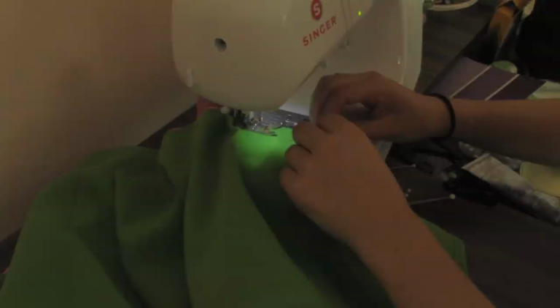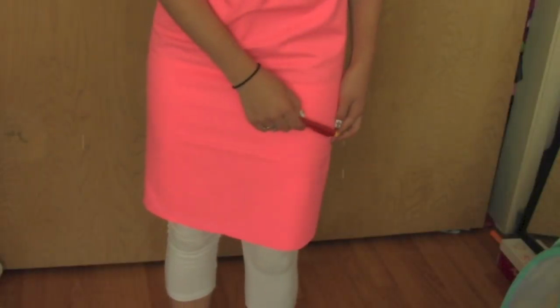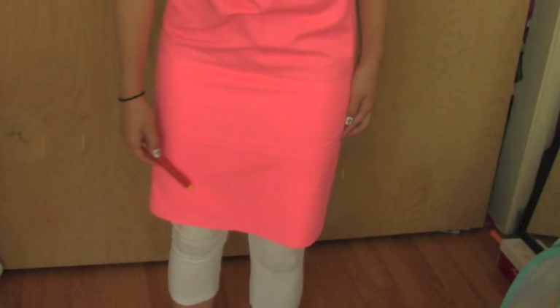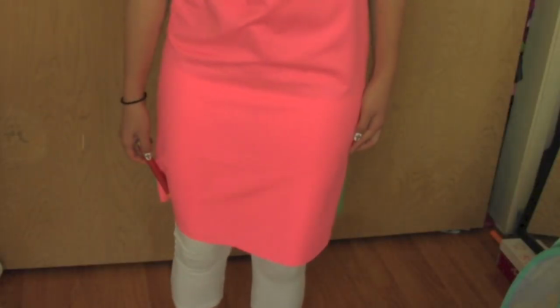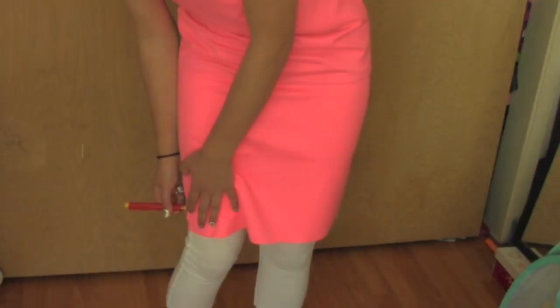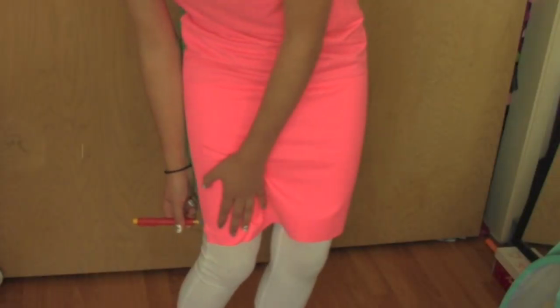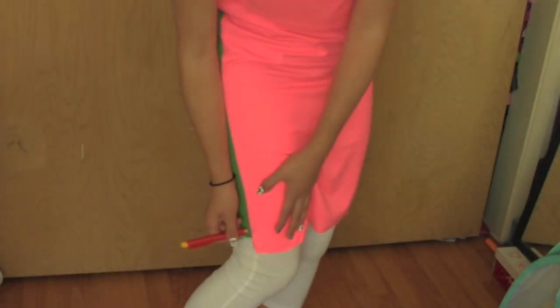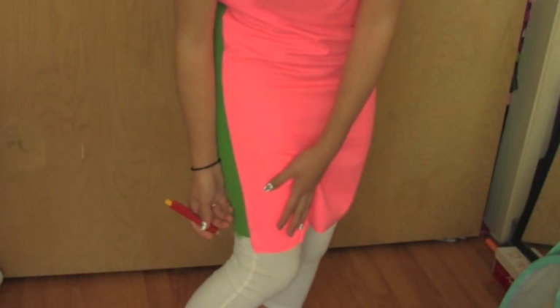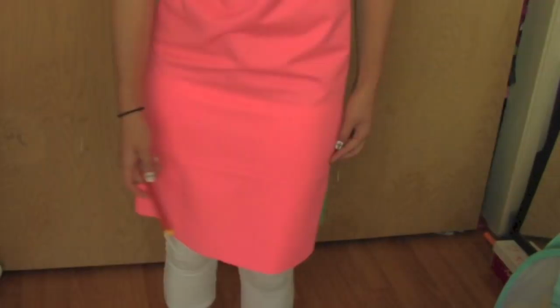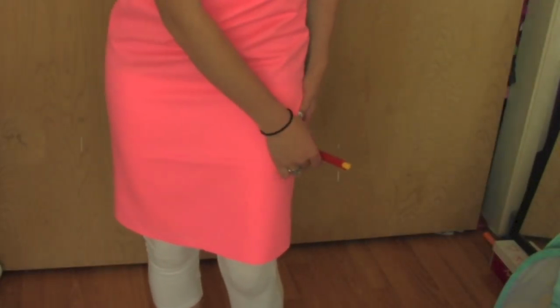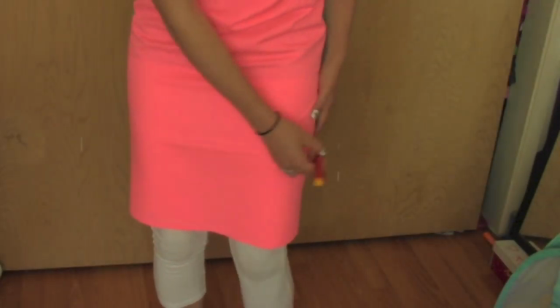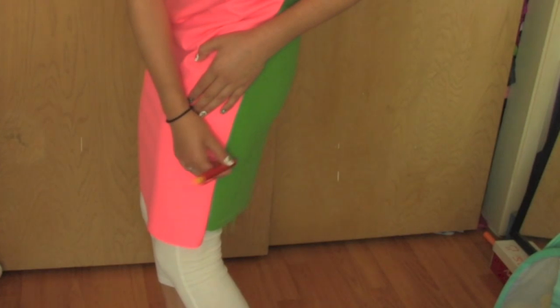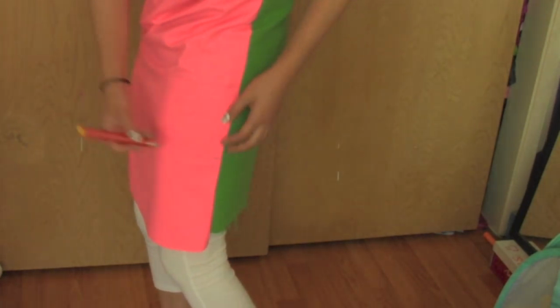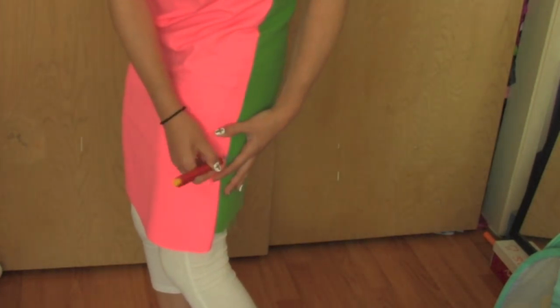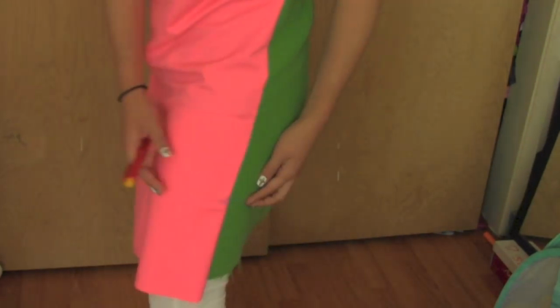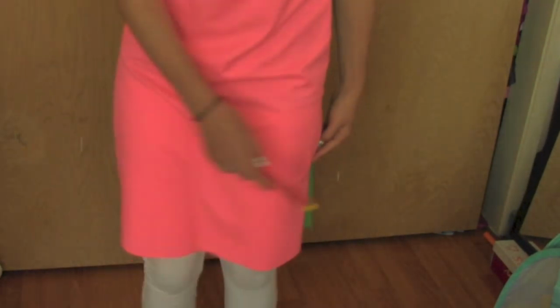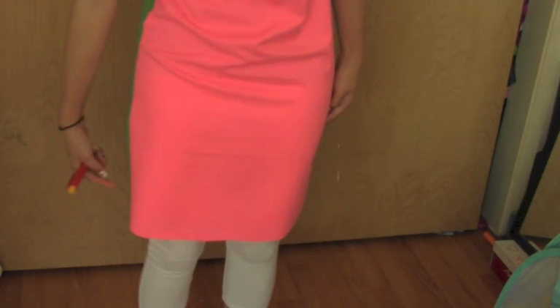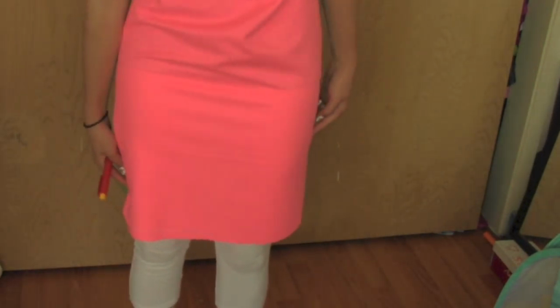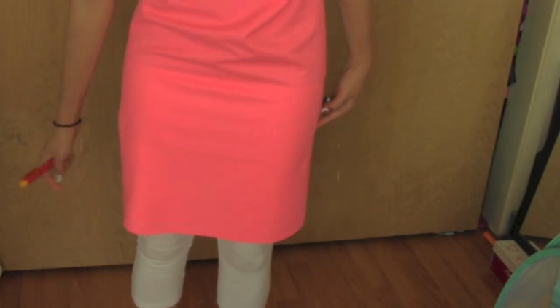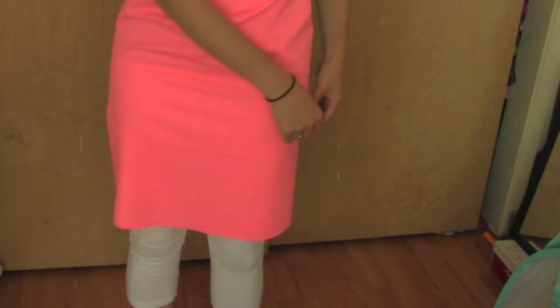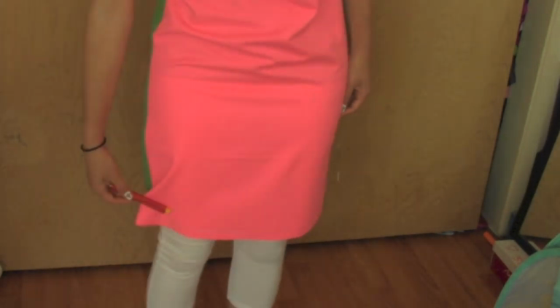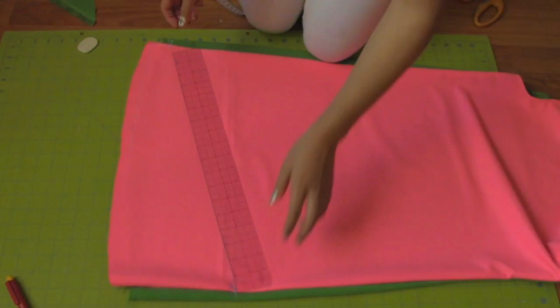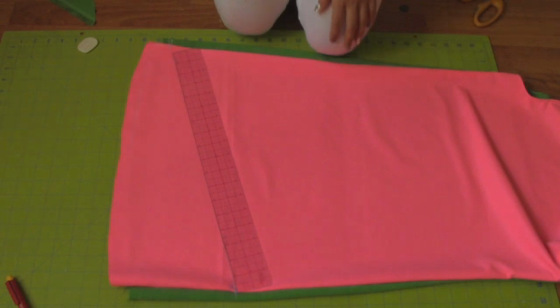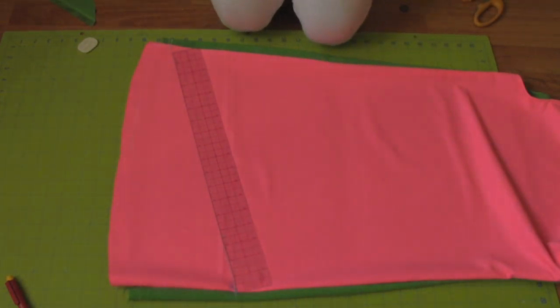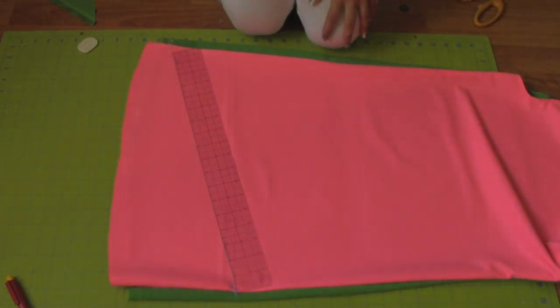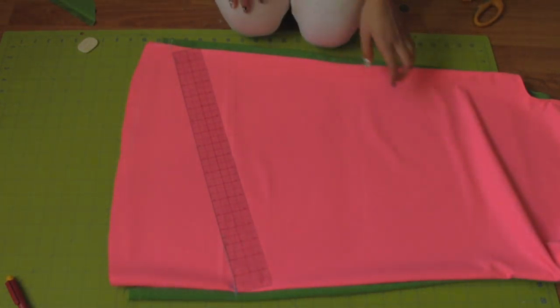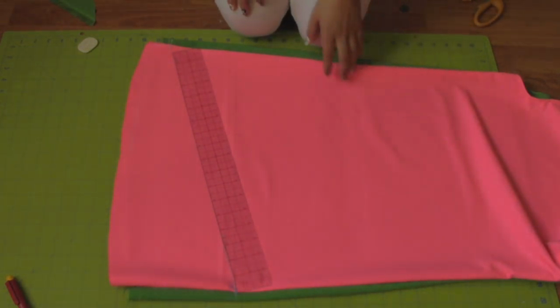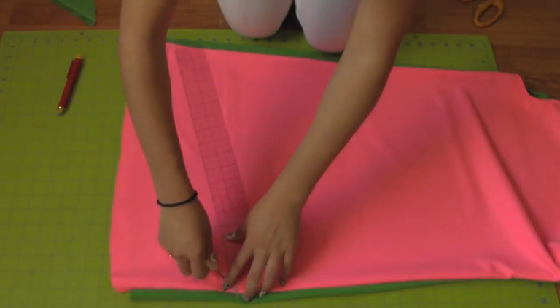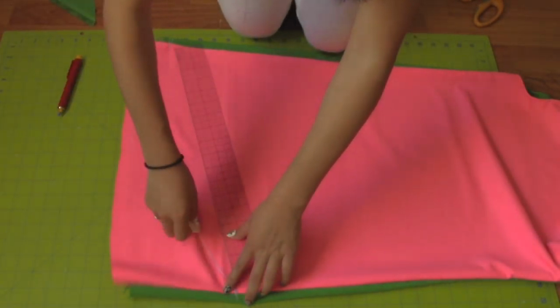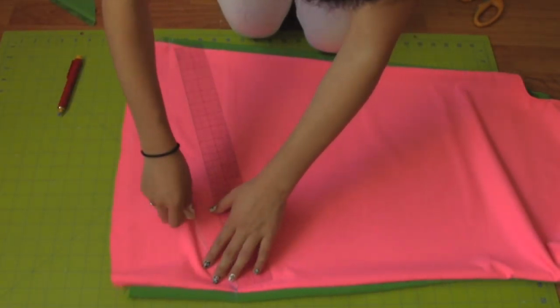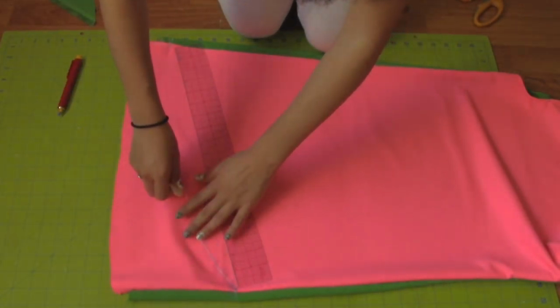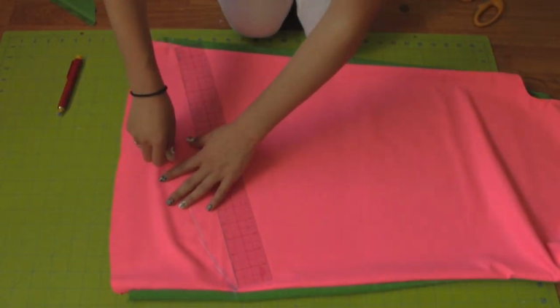Don't forget to backstitch the beginning and the end. Put on the dress and make a mark on the spots where you want the high and low part to be. Take a ruler and place it on the two mark points, and use it as a guideline to make a curve.